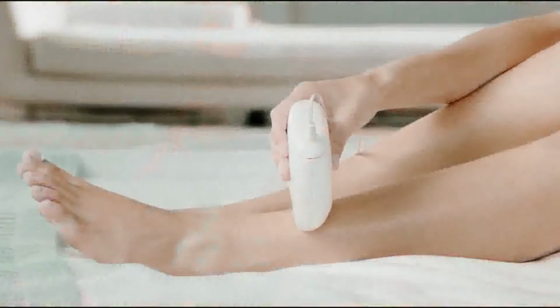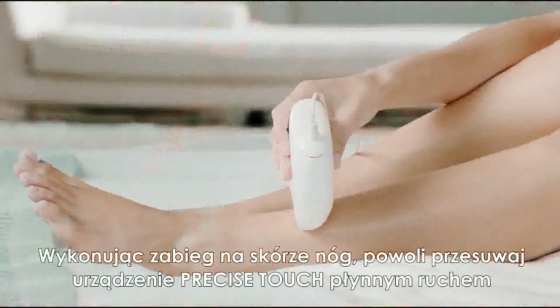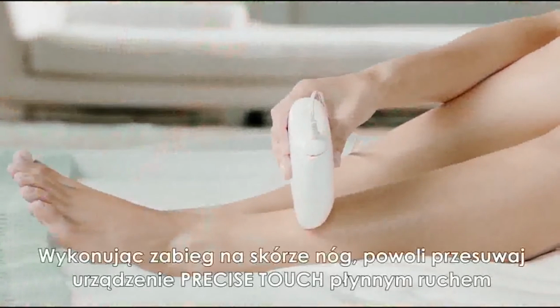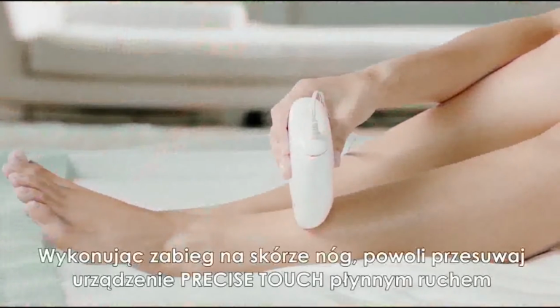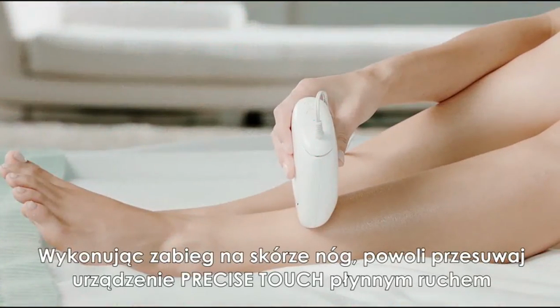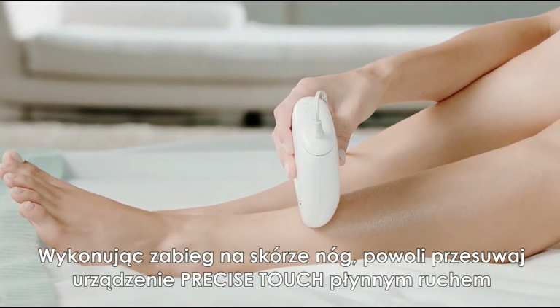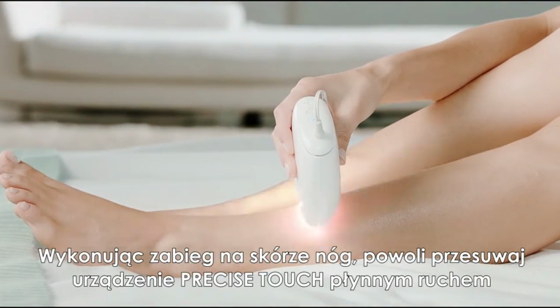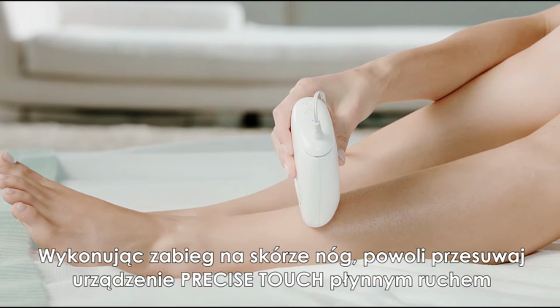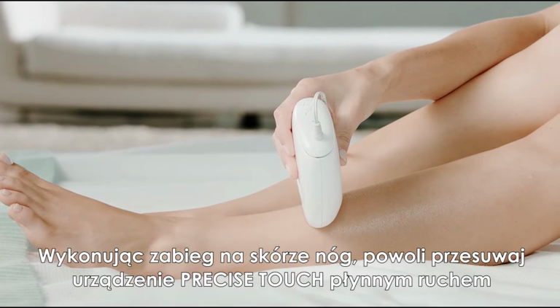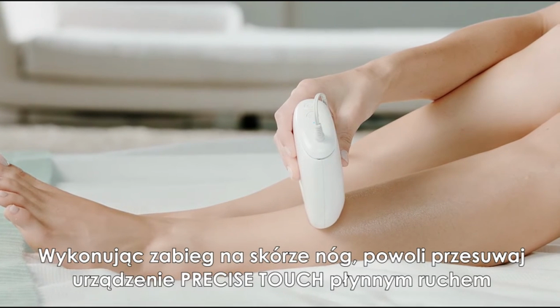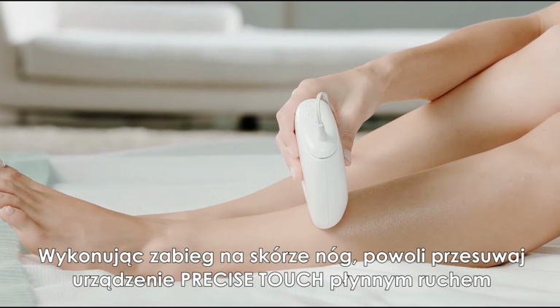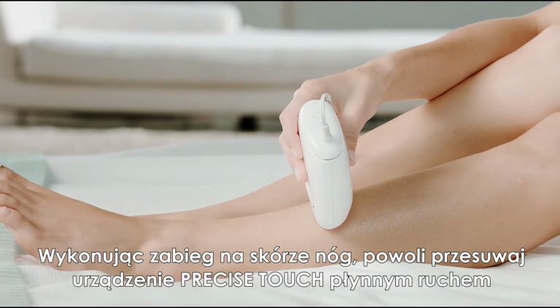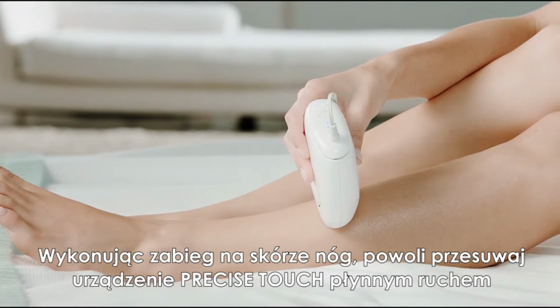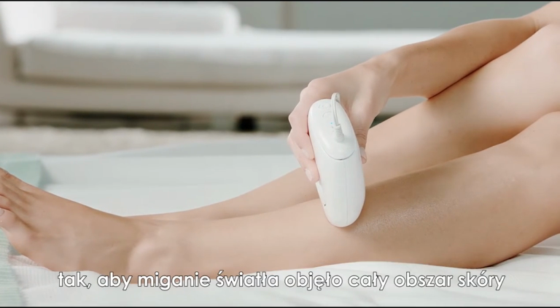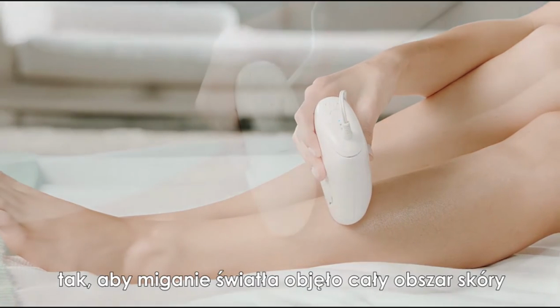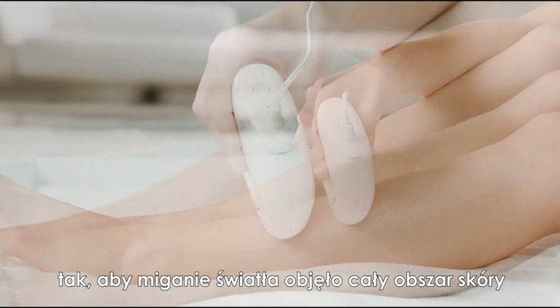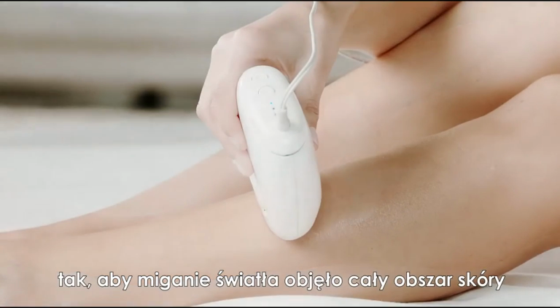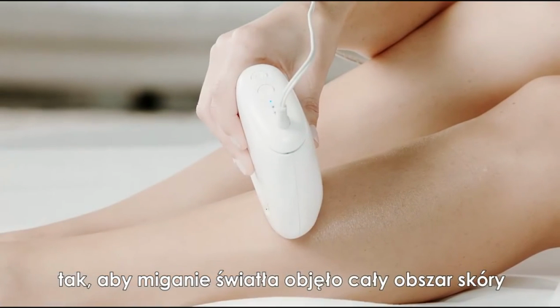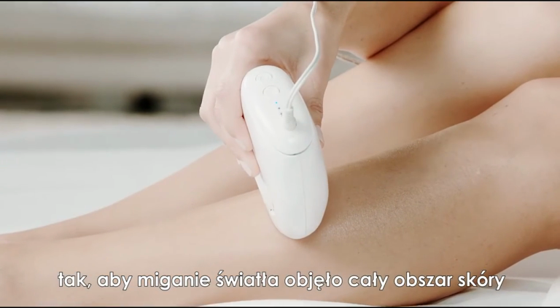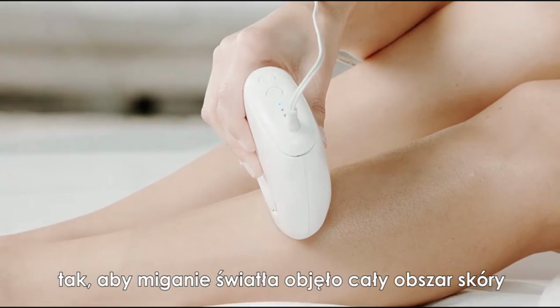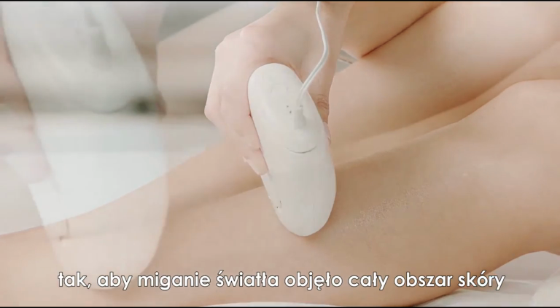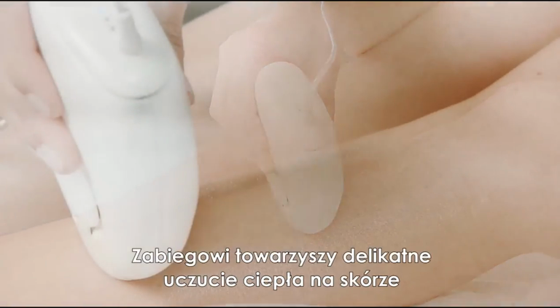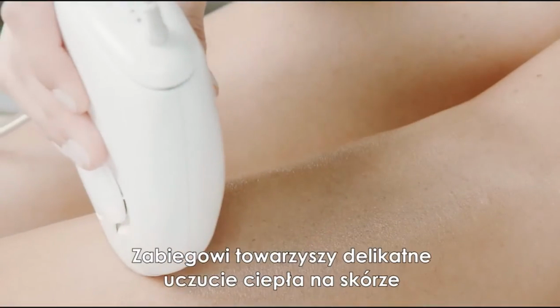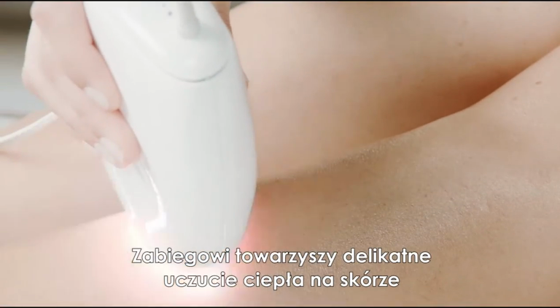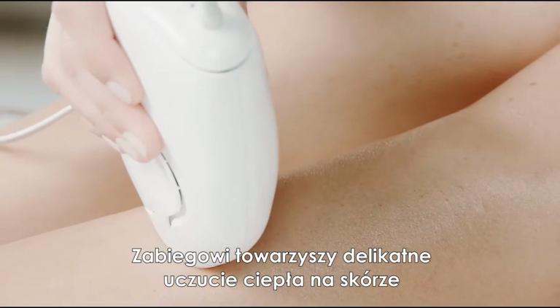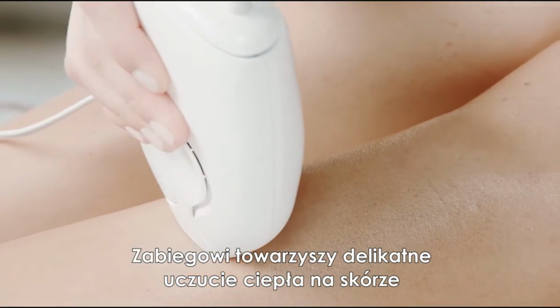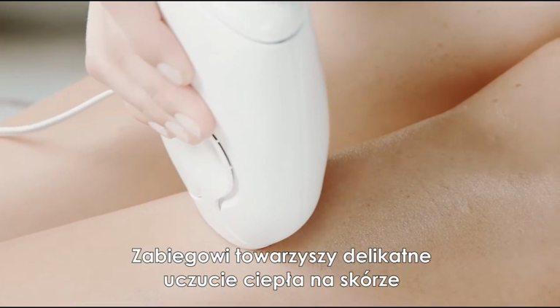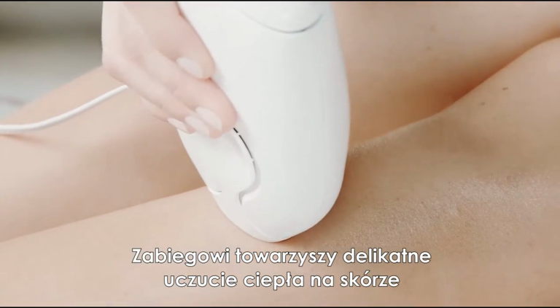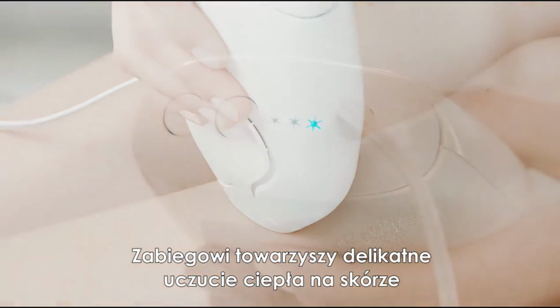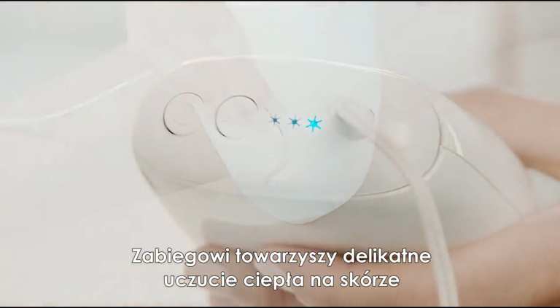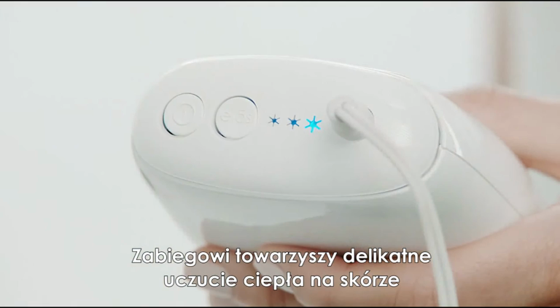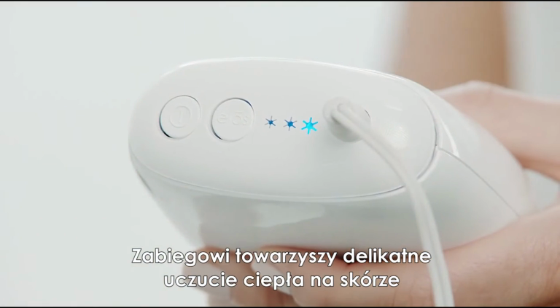On your legs, move your Precise Touch slowly in a continuous gliding motion so that the lights flash over the entire treatment area. You will feel a gentle warming sensation as the Precise Touch moves over the skin.